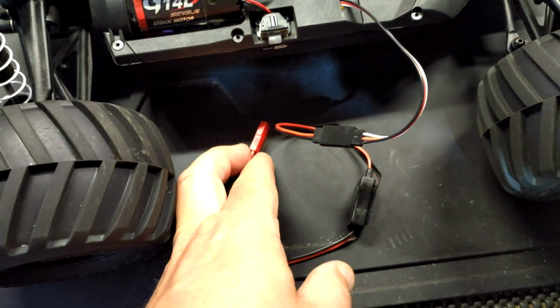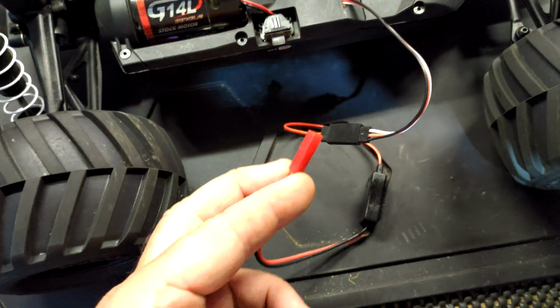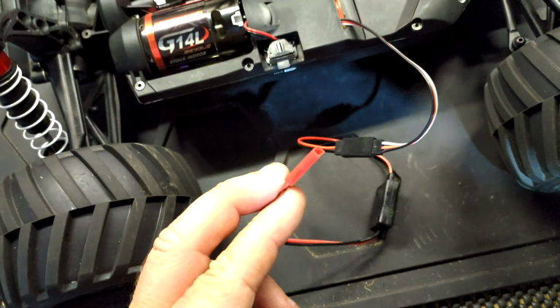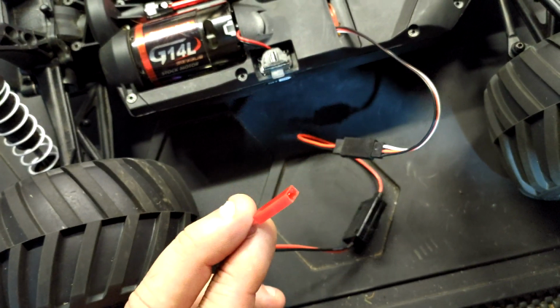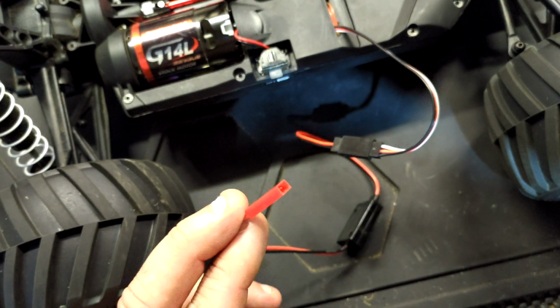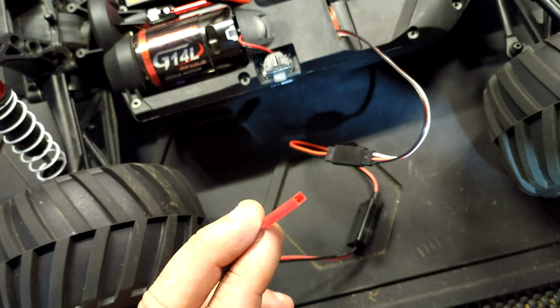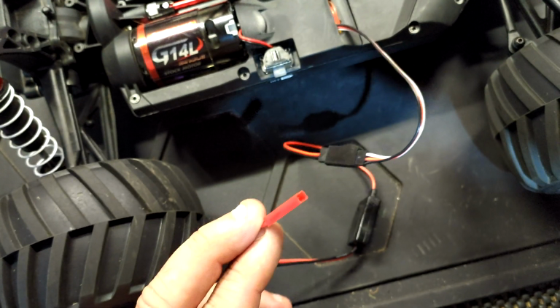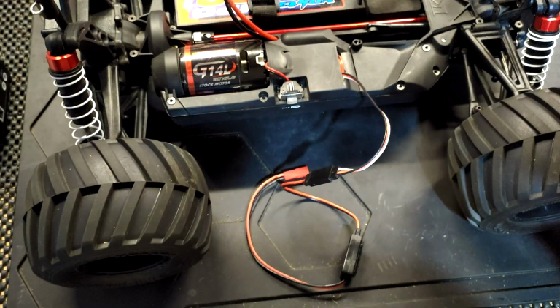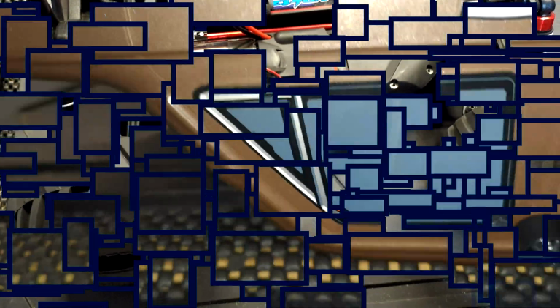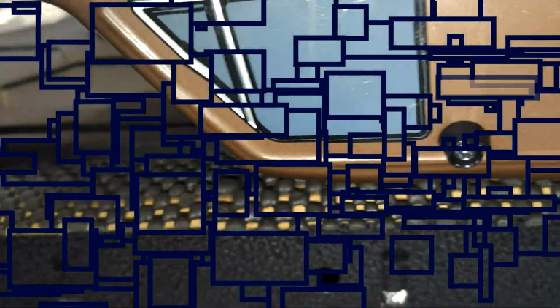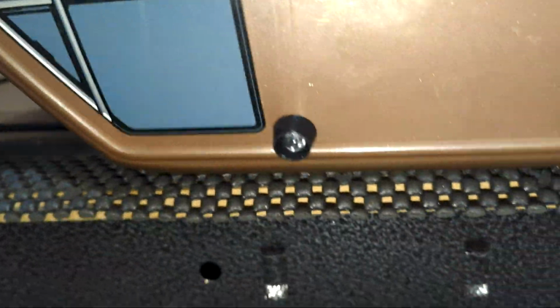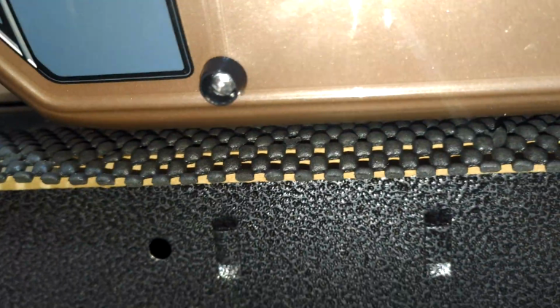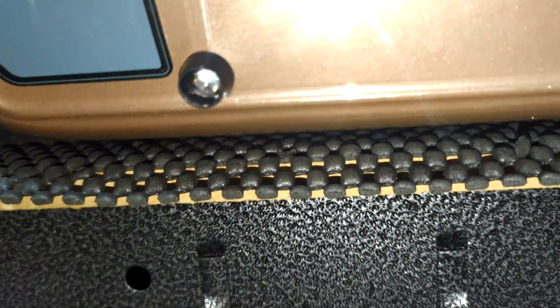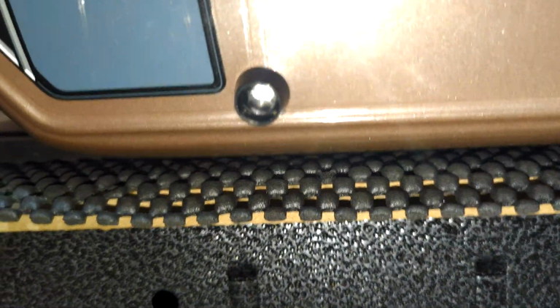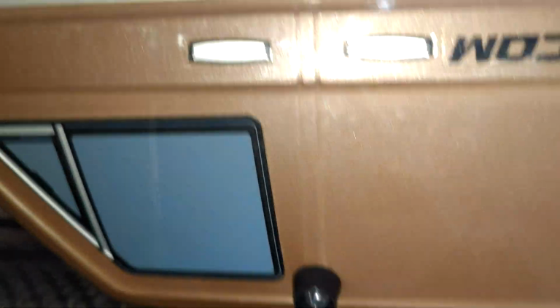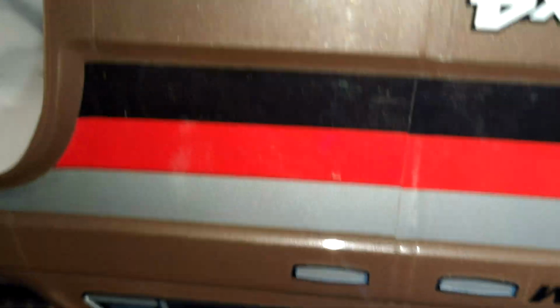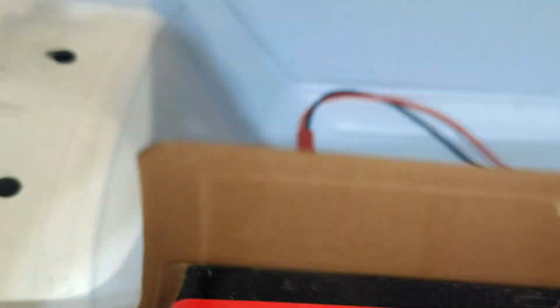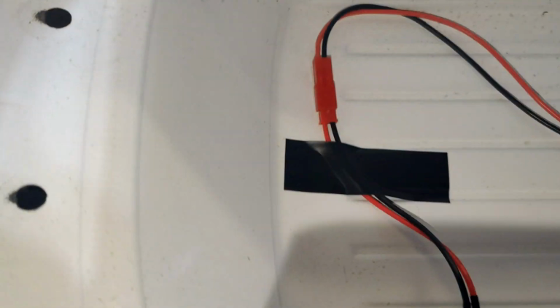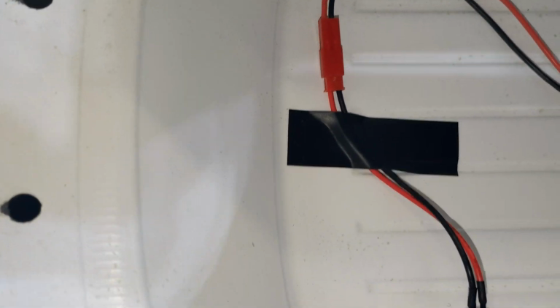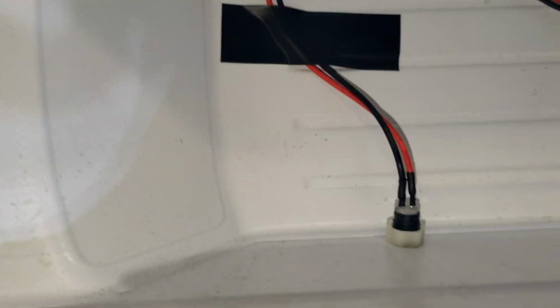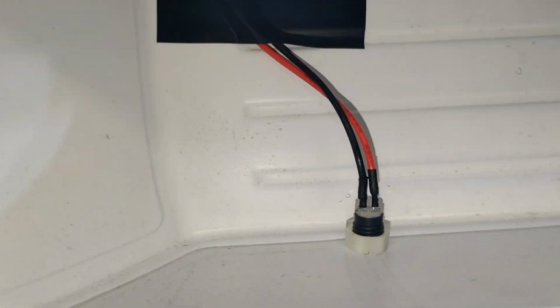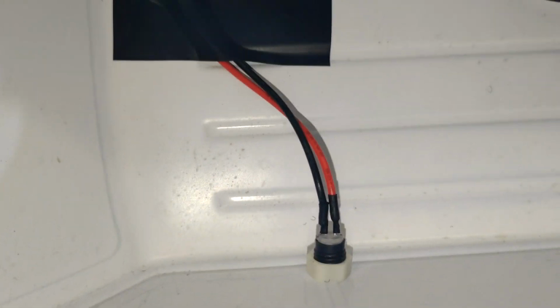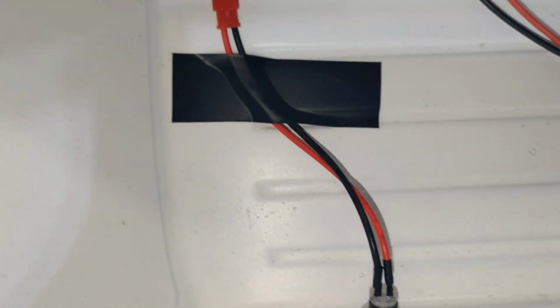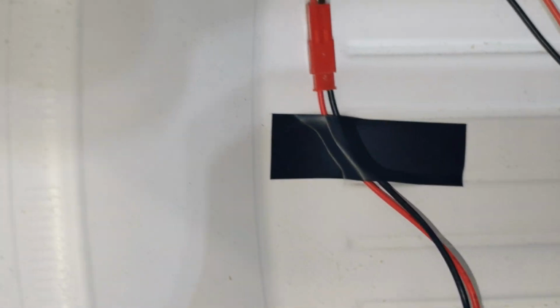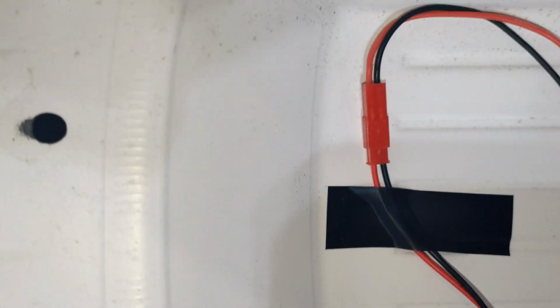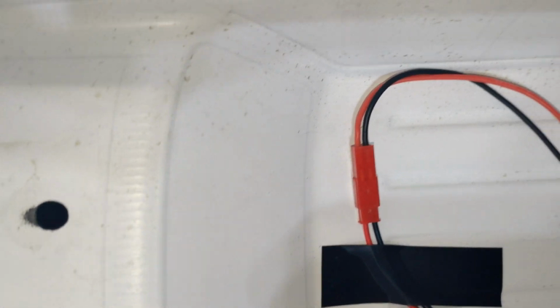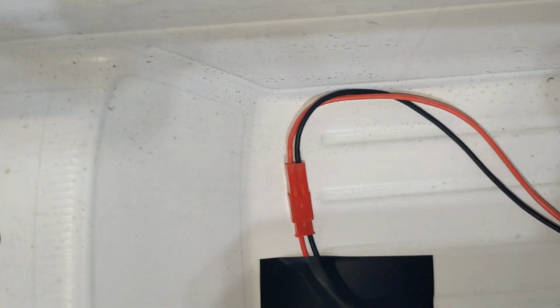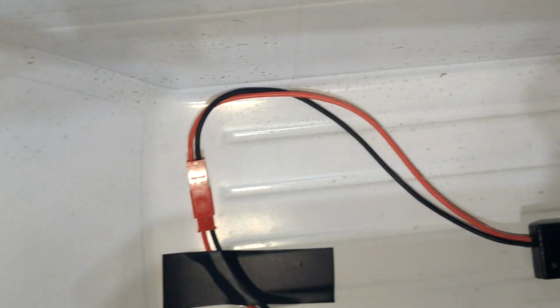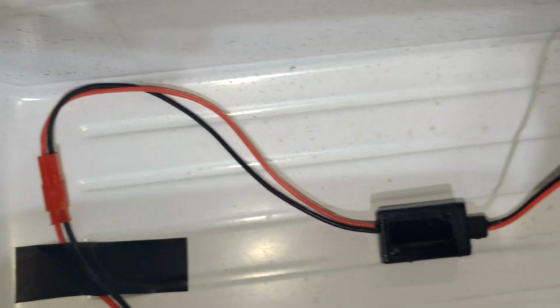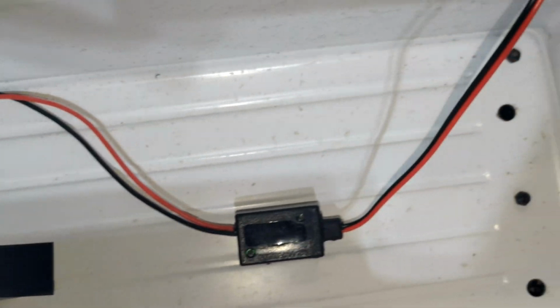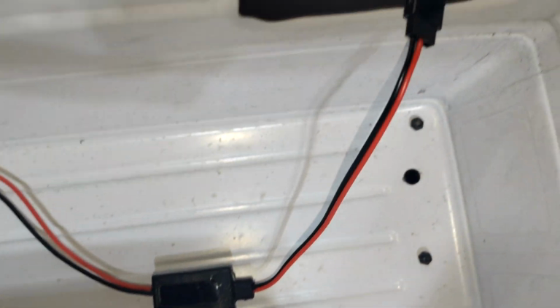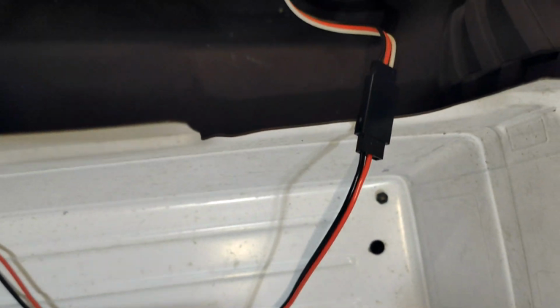That's the little red JST connector coming from the transponder. Here we have it fitted to the Kyosho Madvan. The bit up to the red JST connector is what's going to stay in the car.